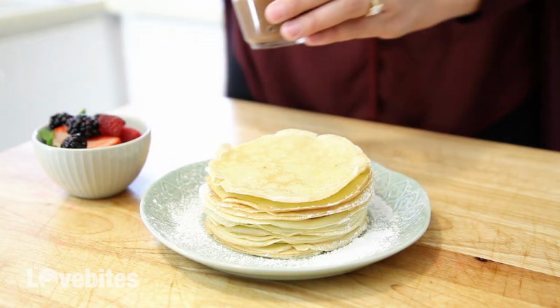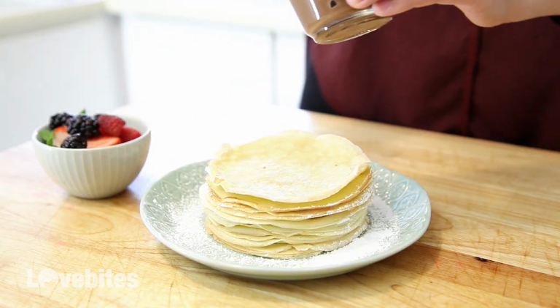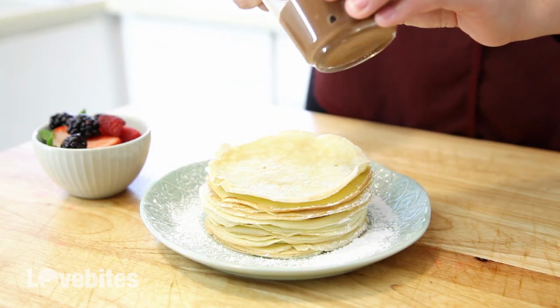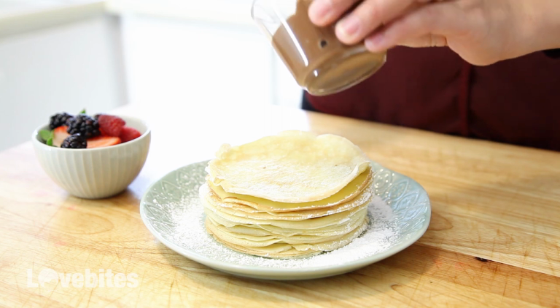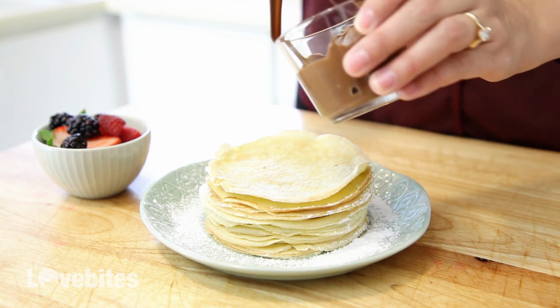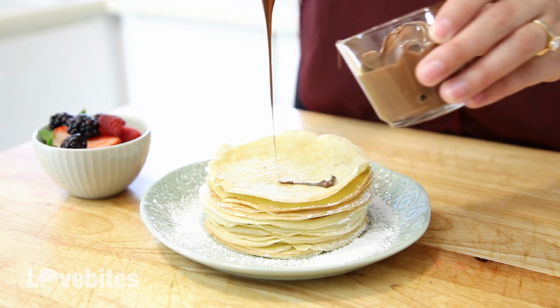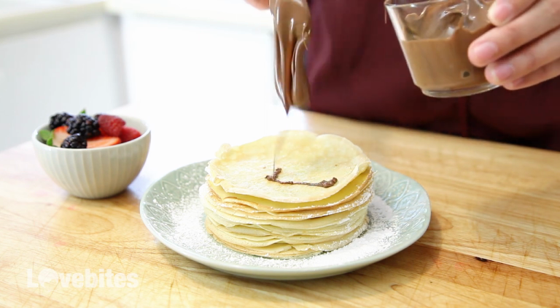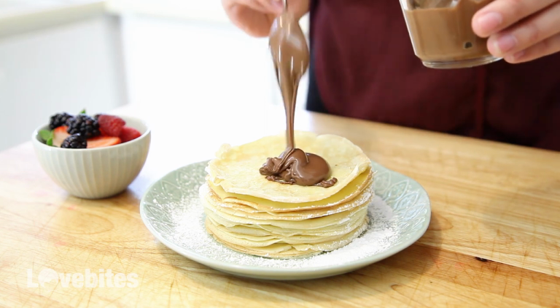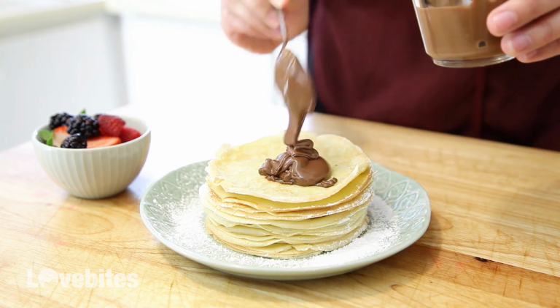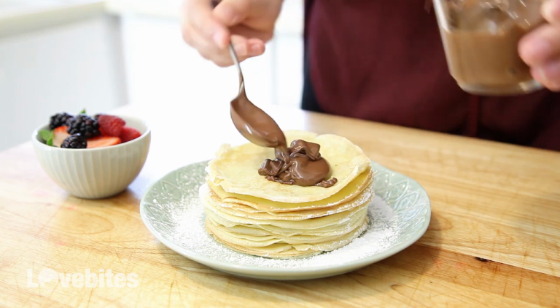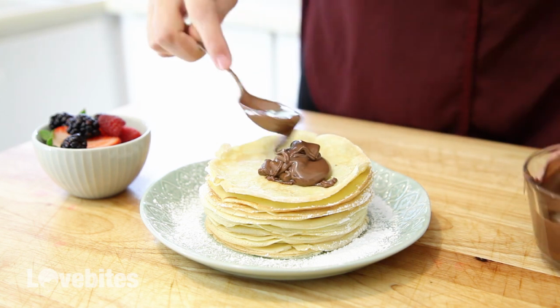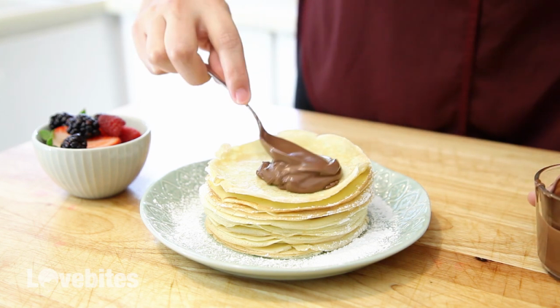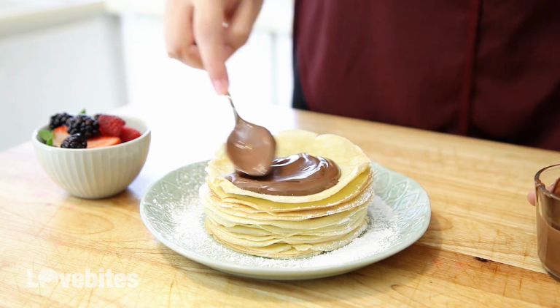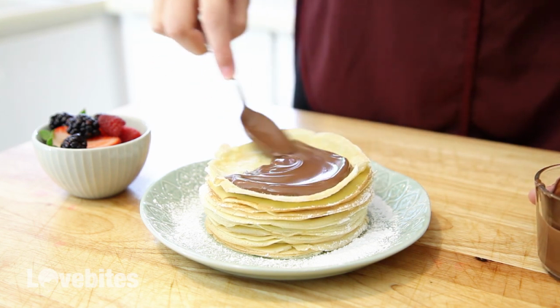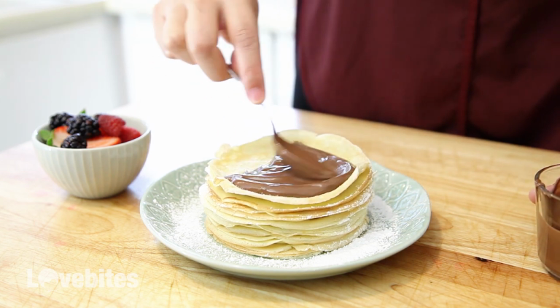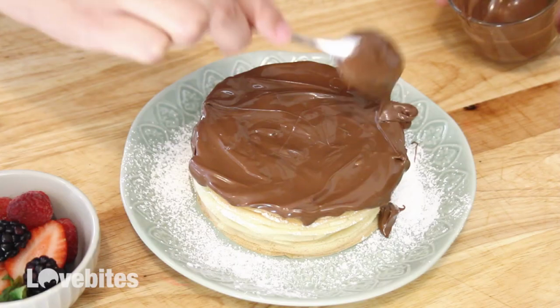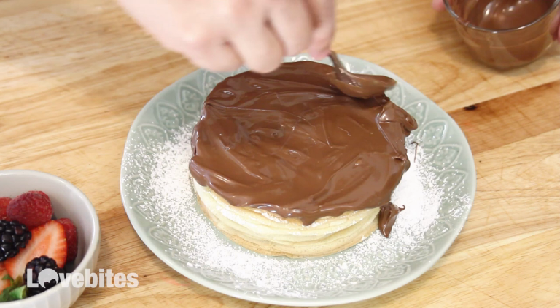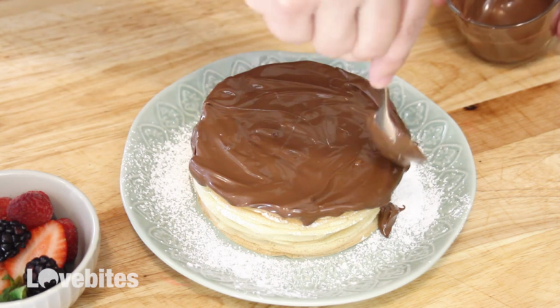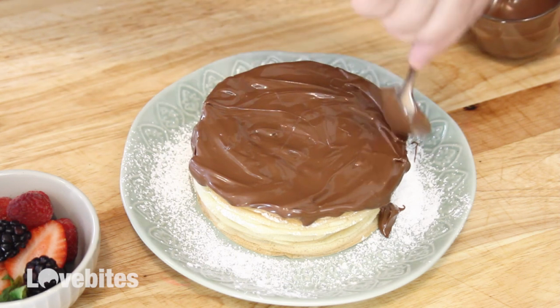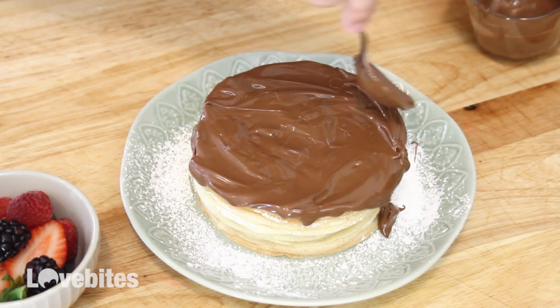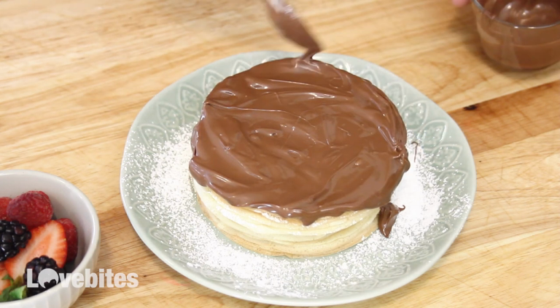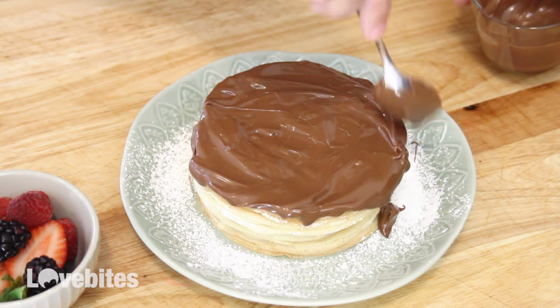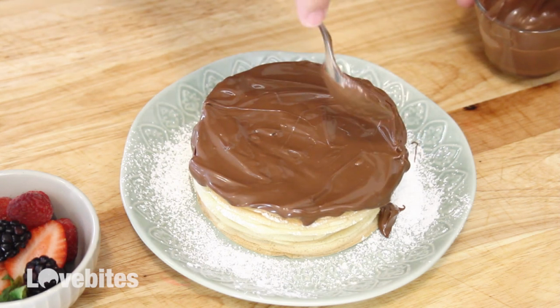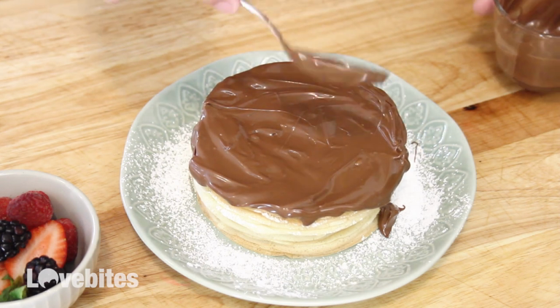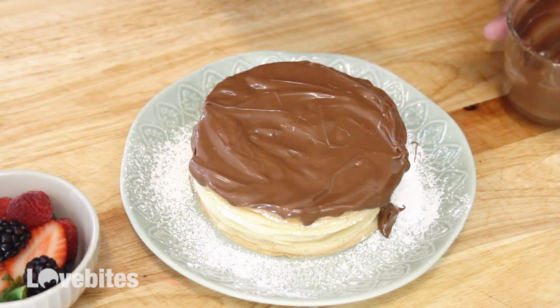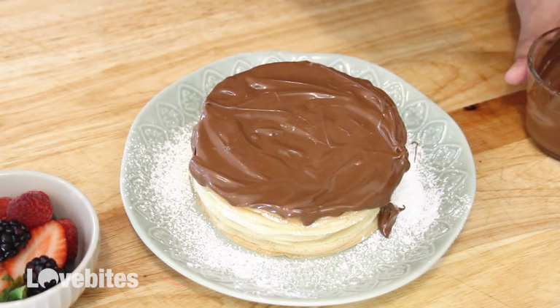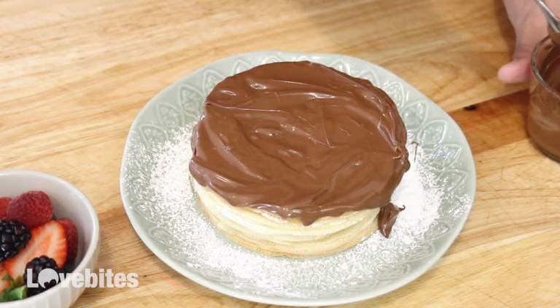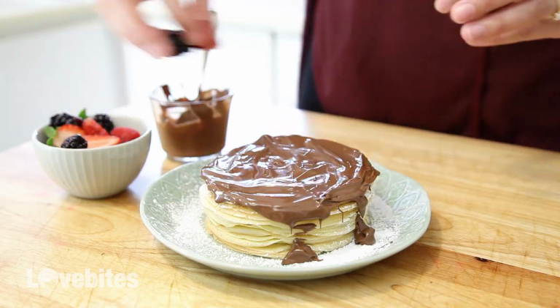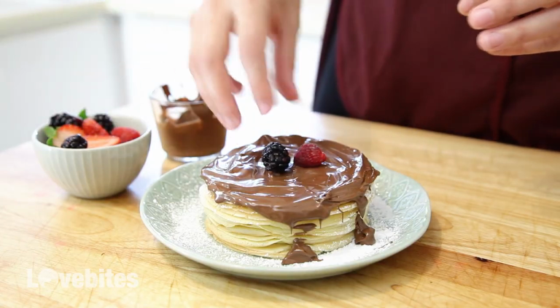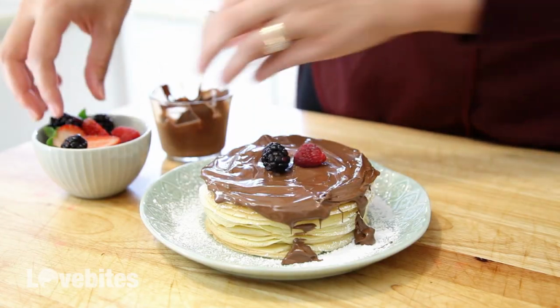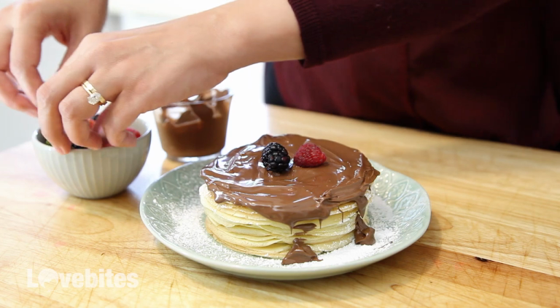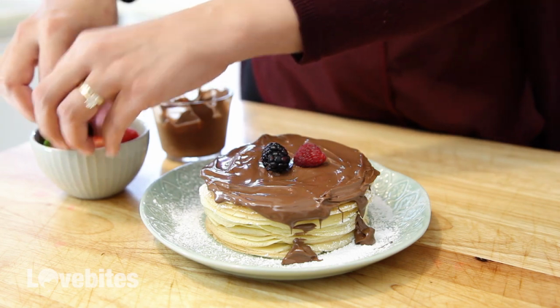Personally my favorite is Nutella and berries. So I'm going to add some Nutella to the top letting some drip down the sides. You could also use chocolate syrup if you don't like Nutella. Then add some fresh berries on top and that's it.